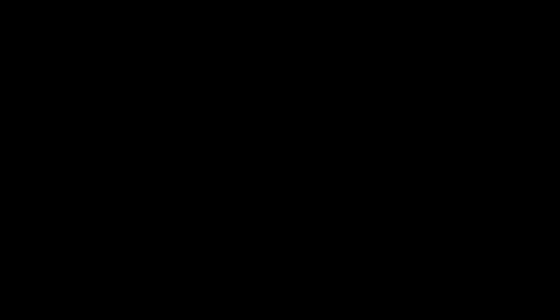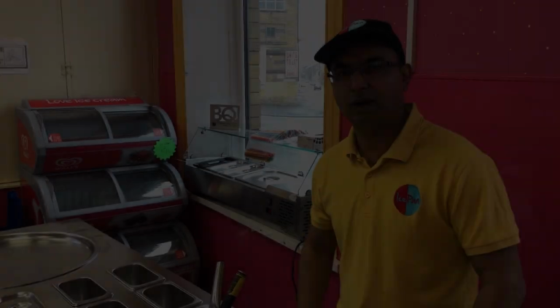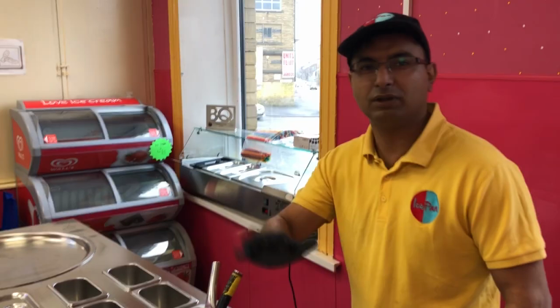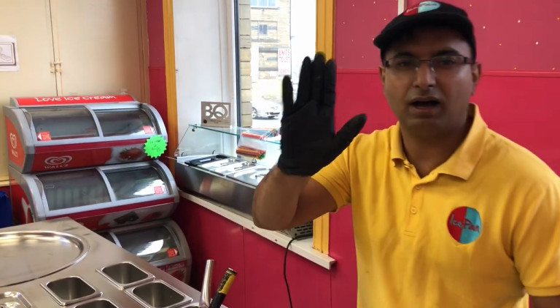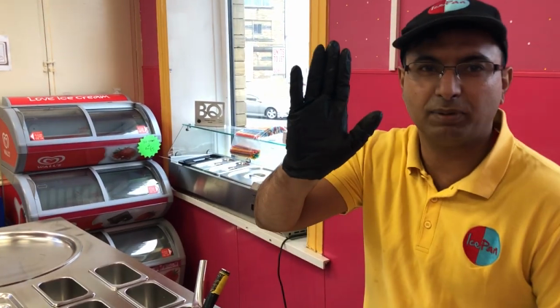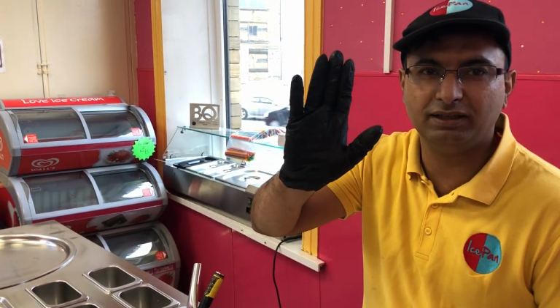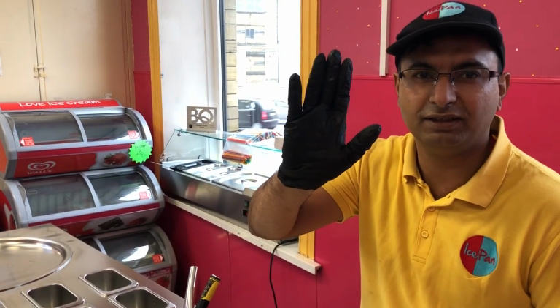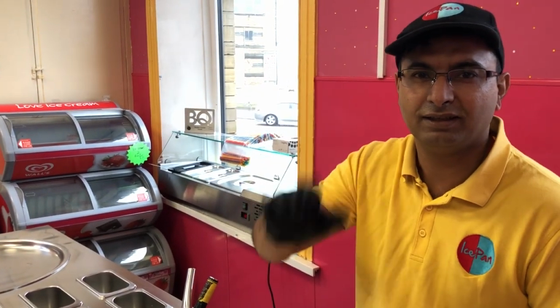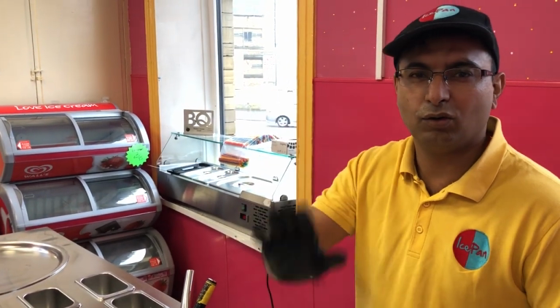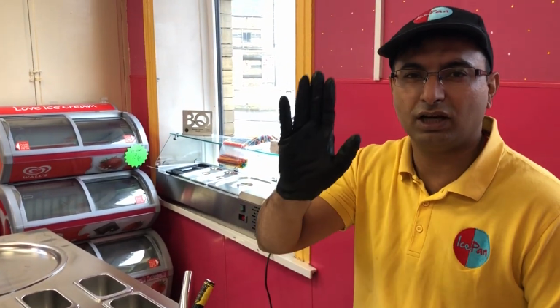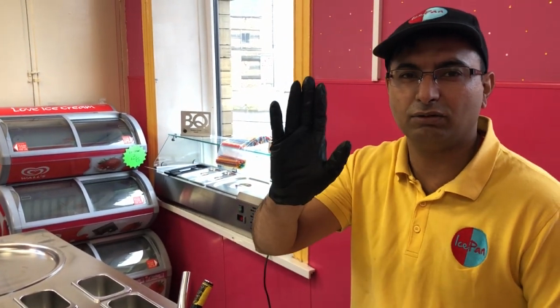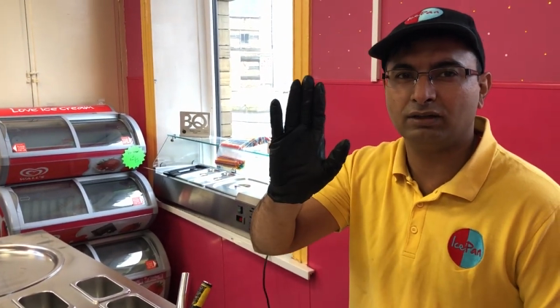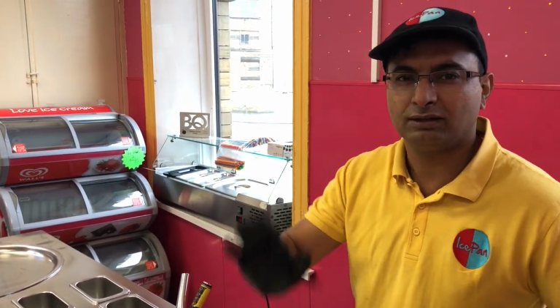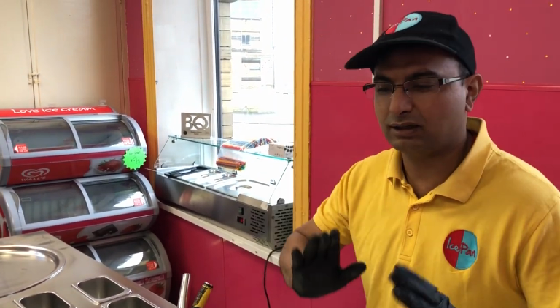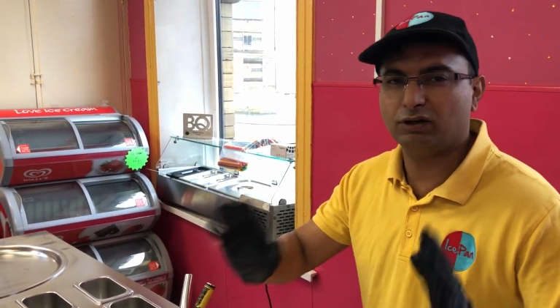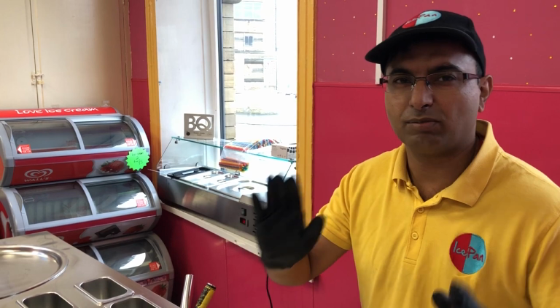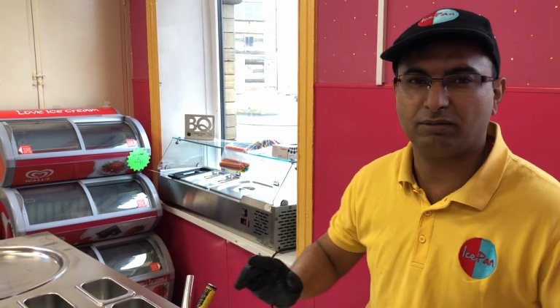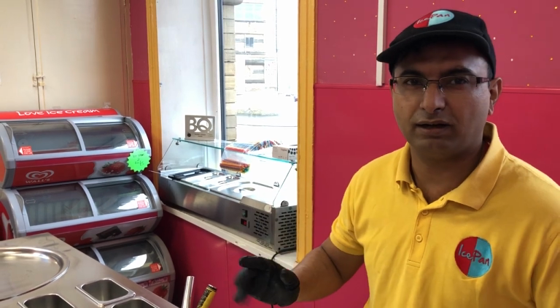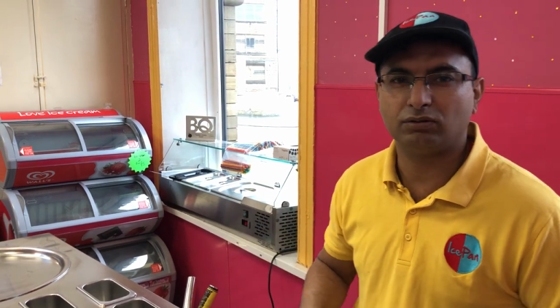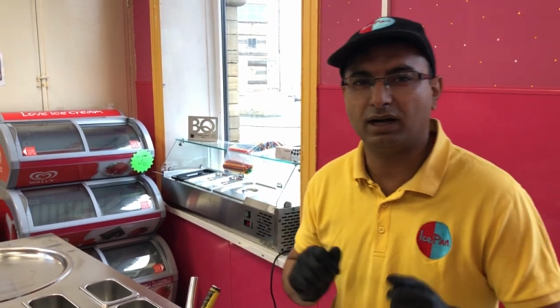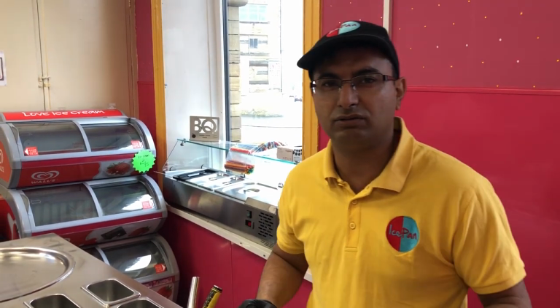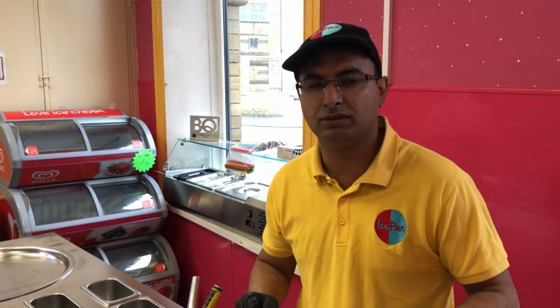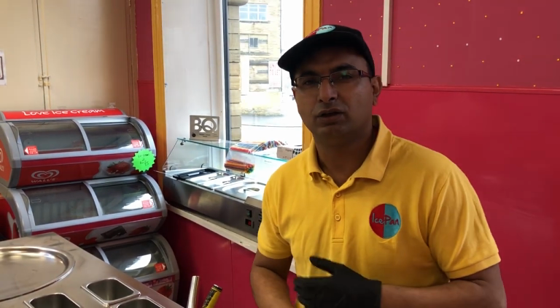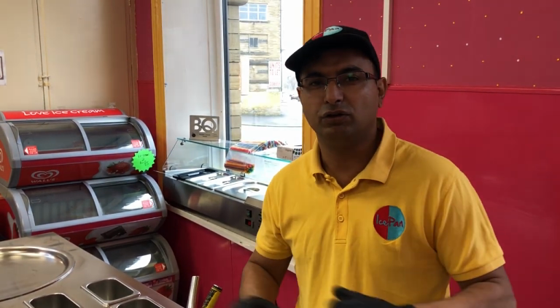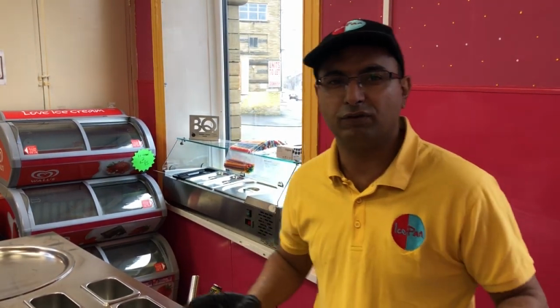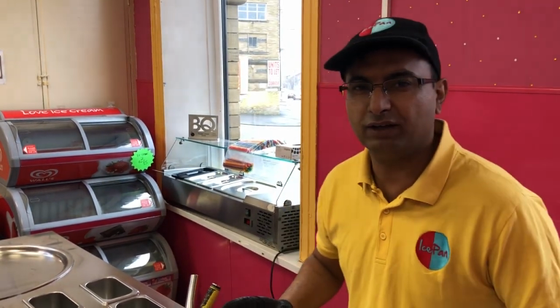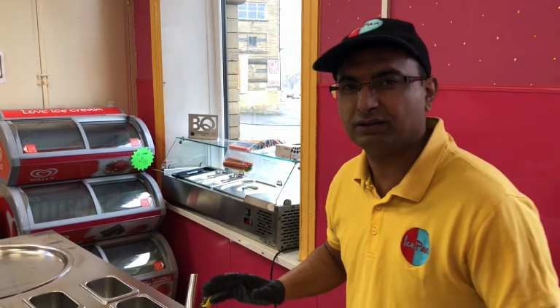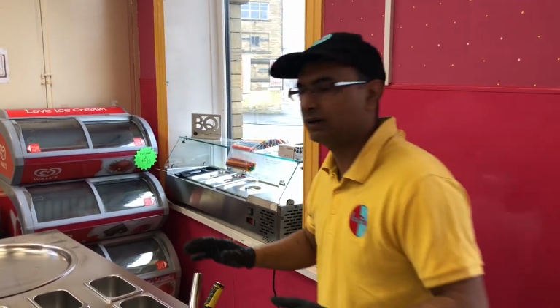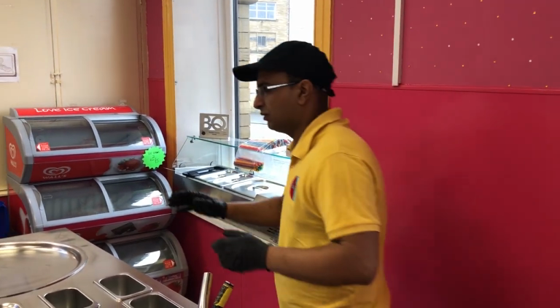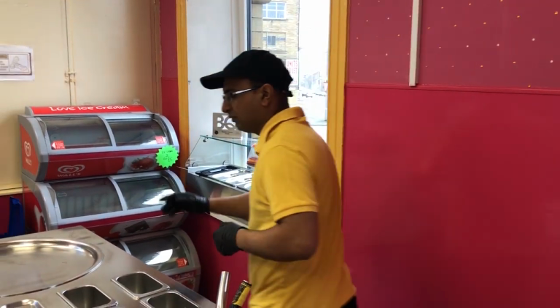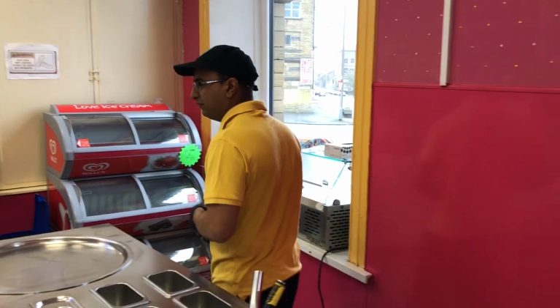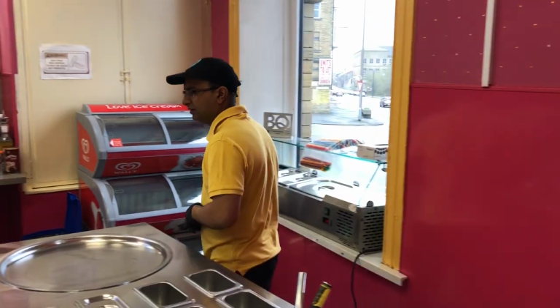Welcome to IcePanTV, the only channel in the world that's going to give you a step-by-step guide on how to make ice creams, showing you different flavors — we have many flavors.